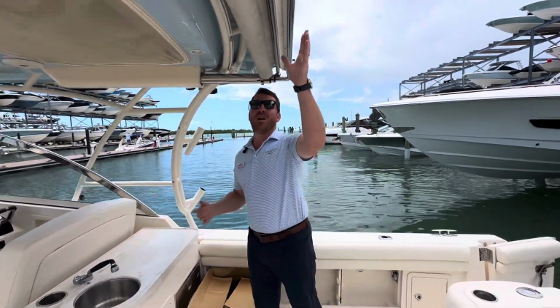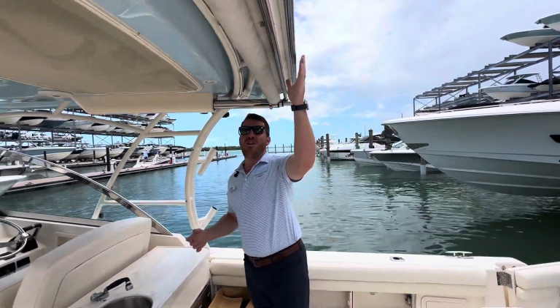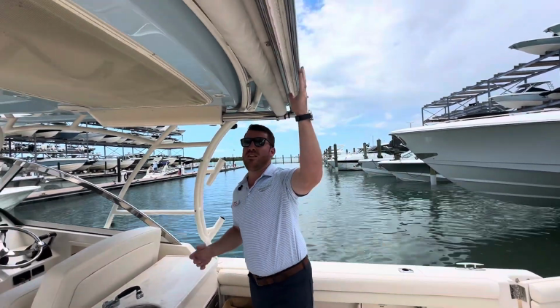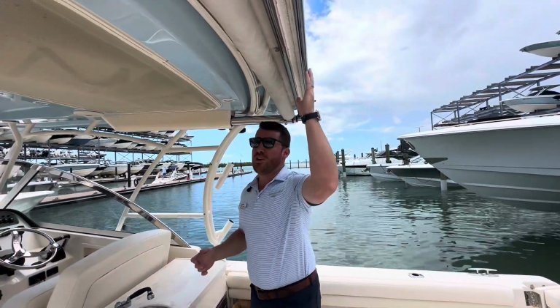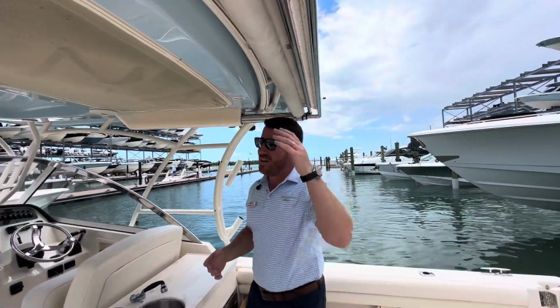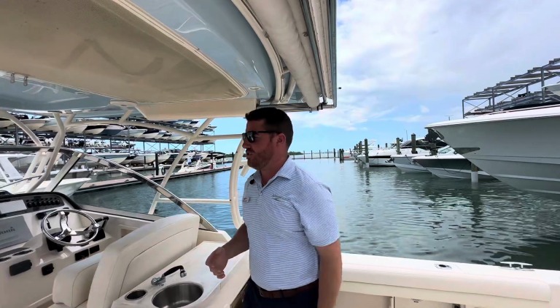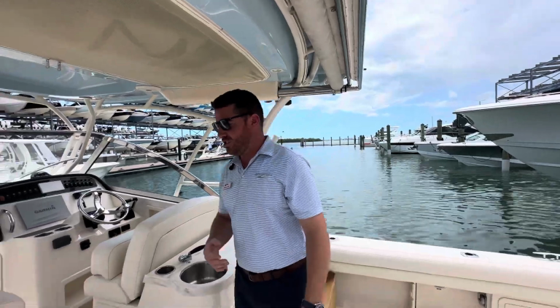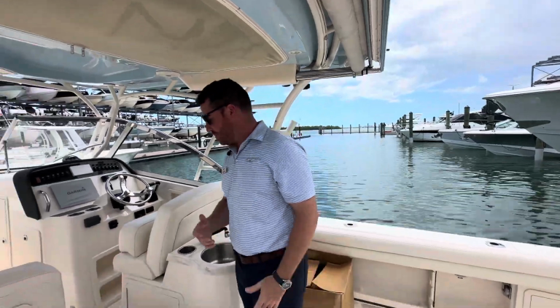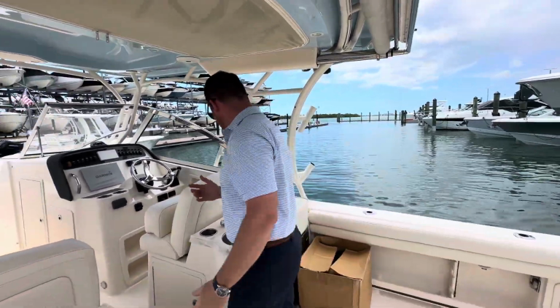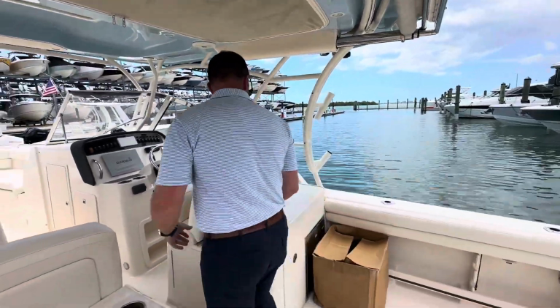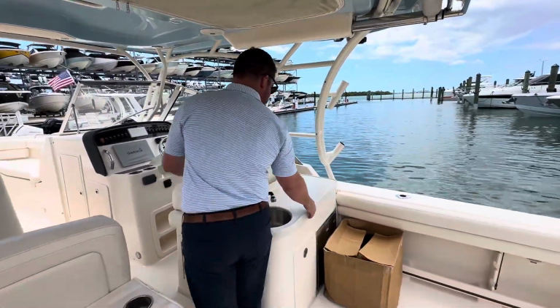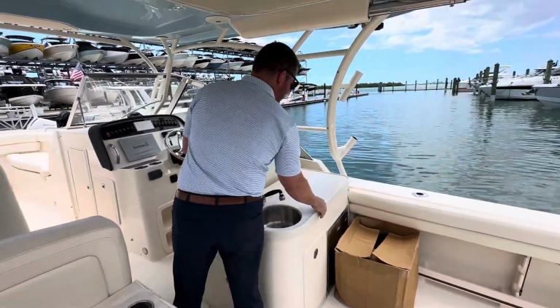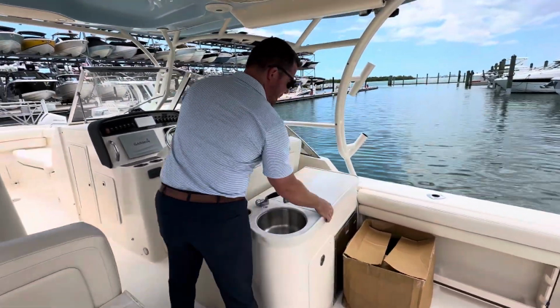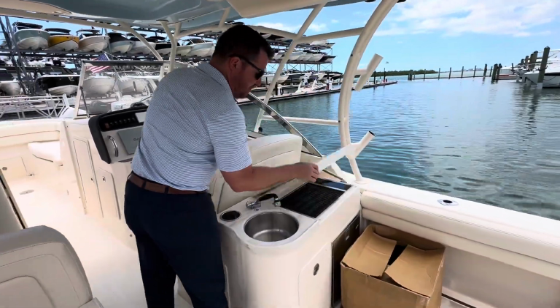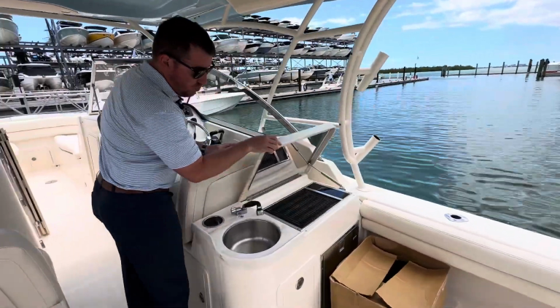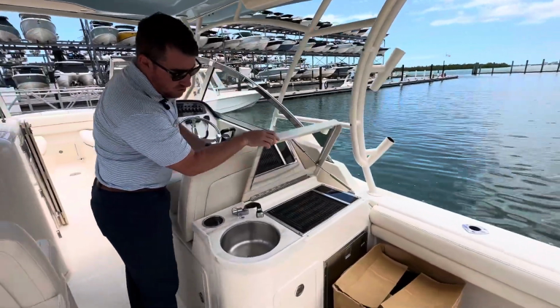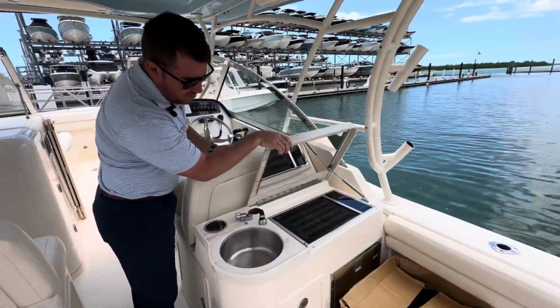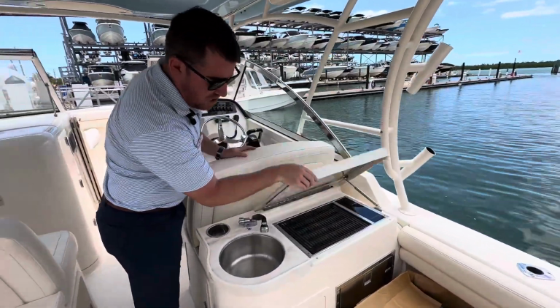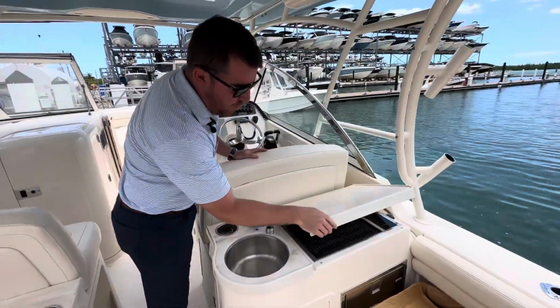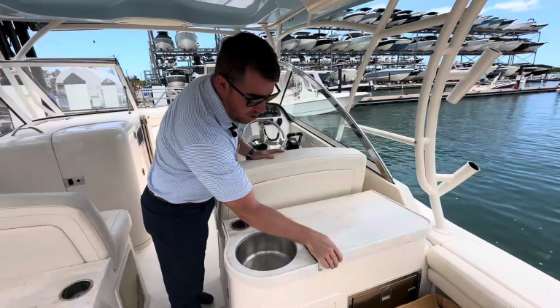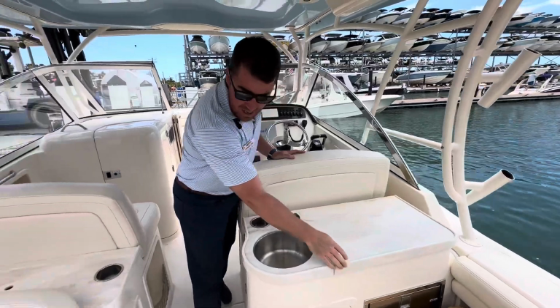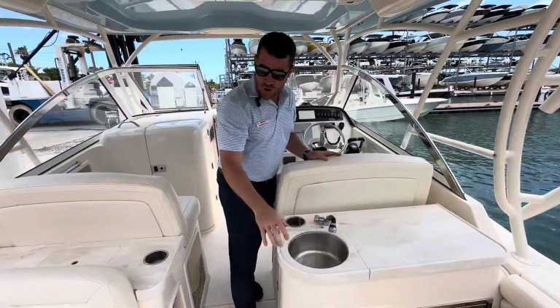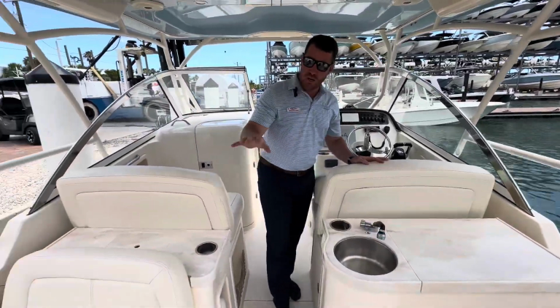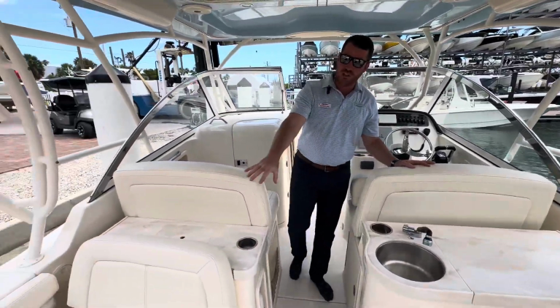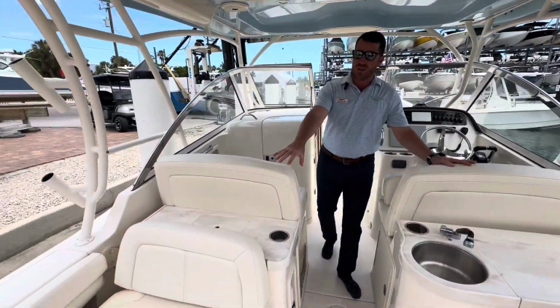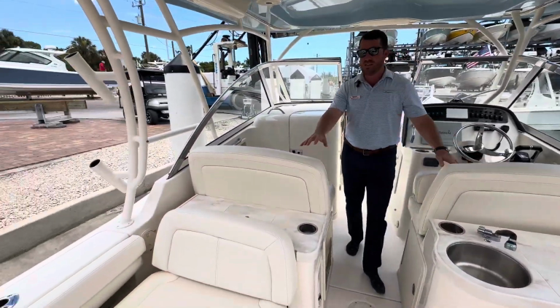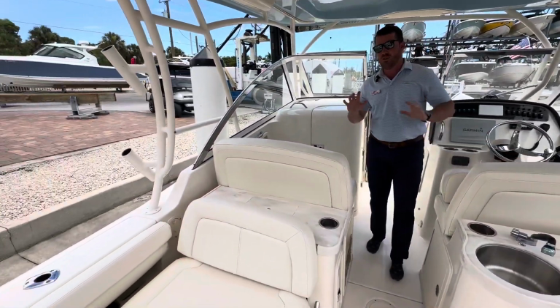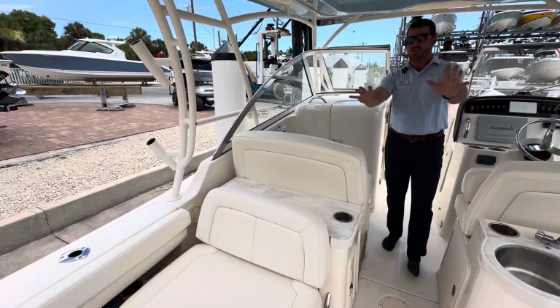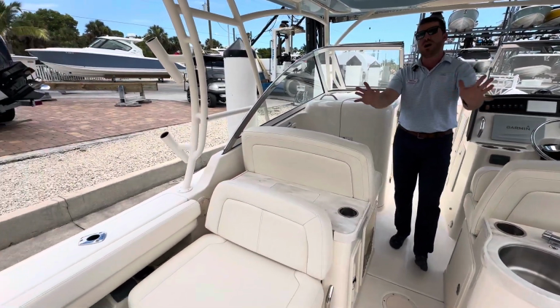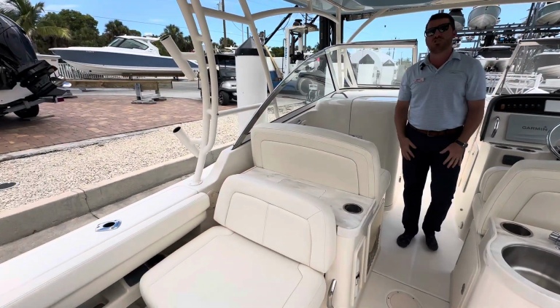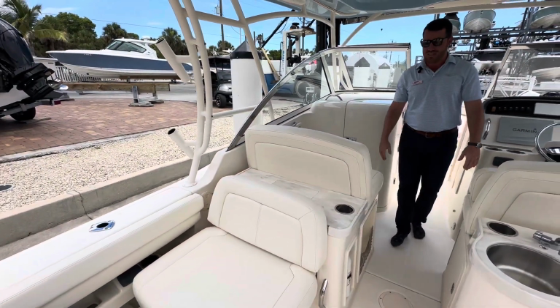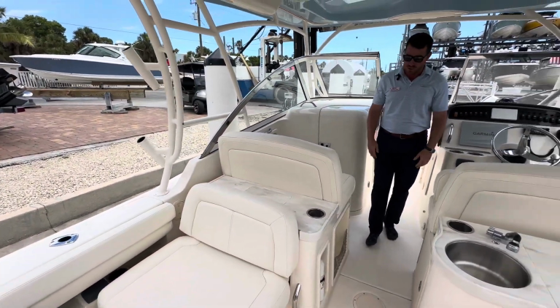This boat does have the electric sunshade option overhead, and you would be missing without it. You've got a grill as well as your sink and the wet bar. If you know Grady Whites, you know that seat is convertible — it pushes out and makes a great lounger.